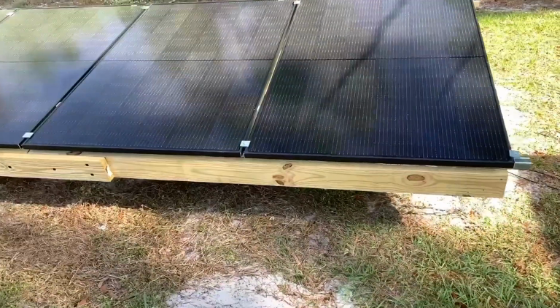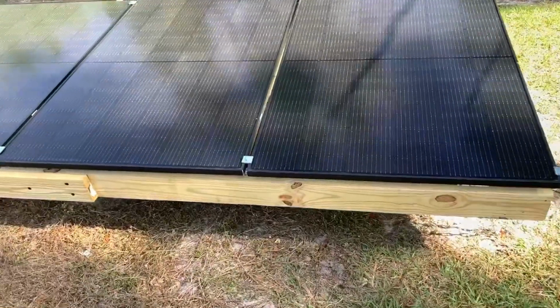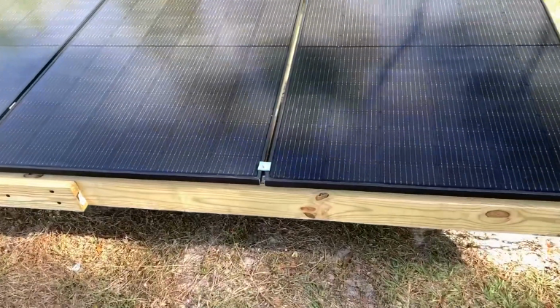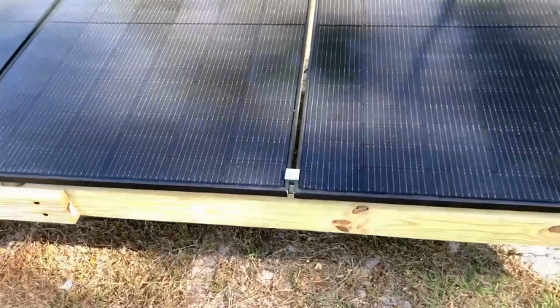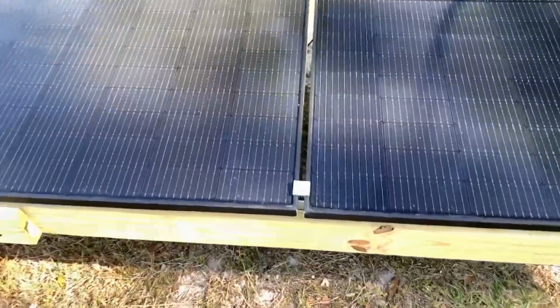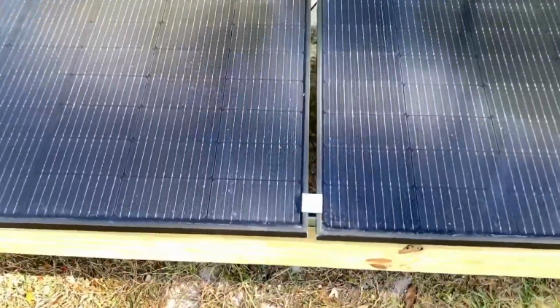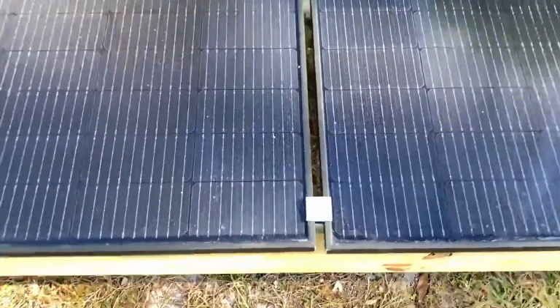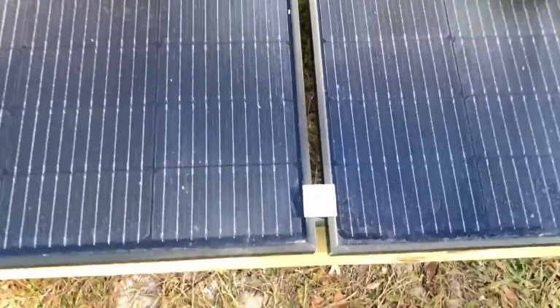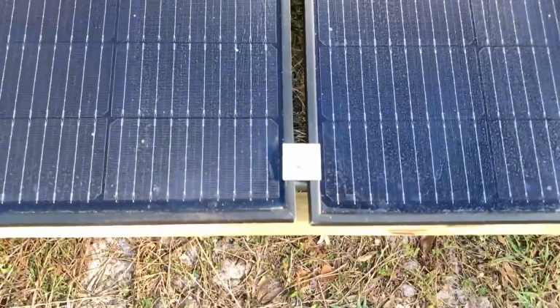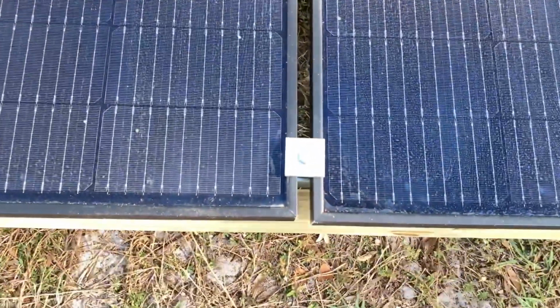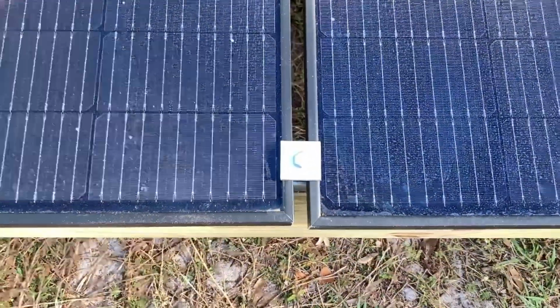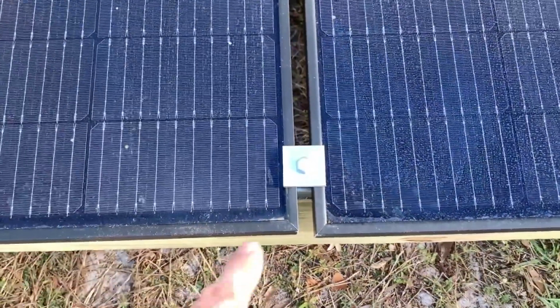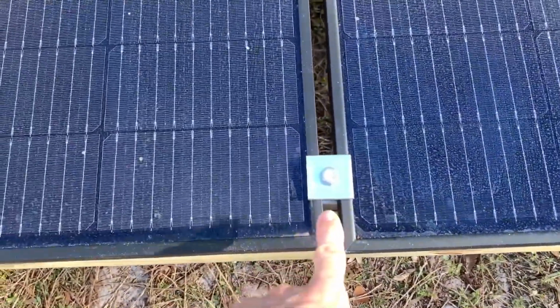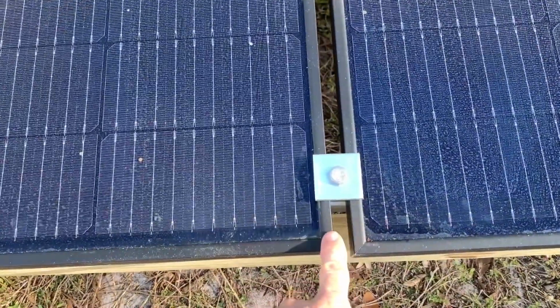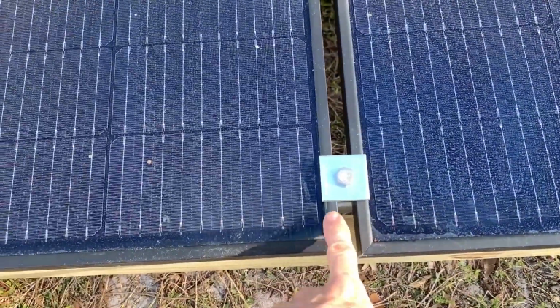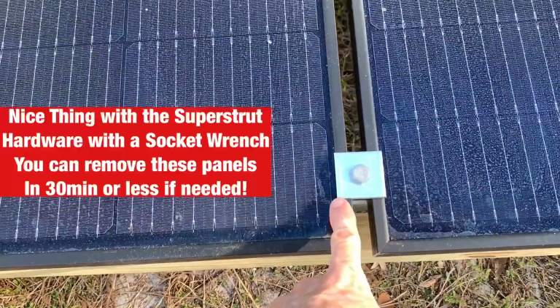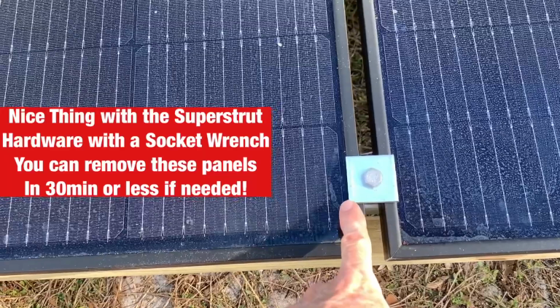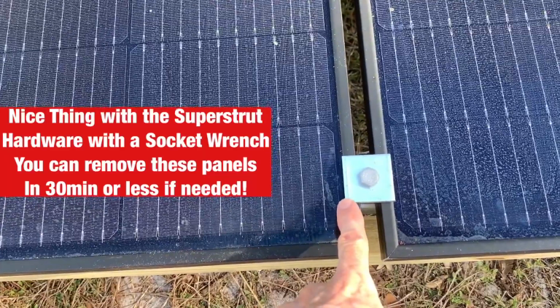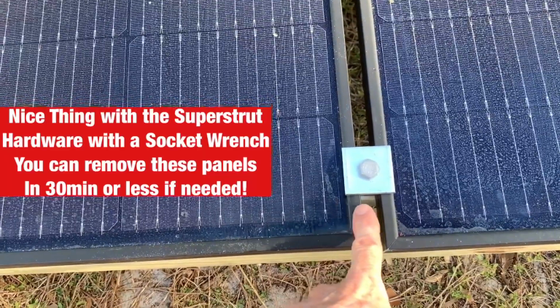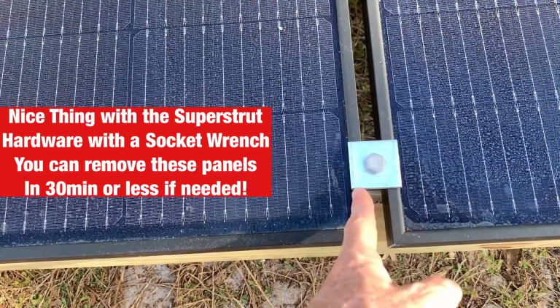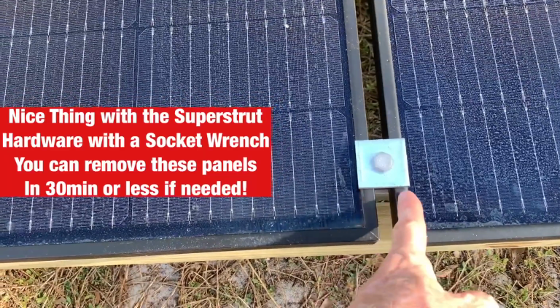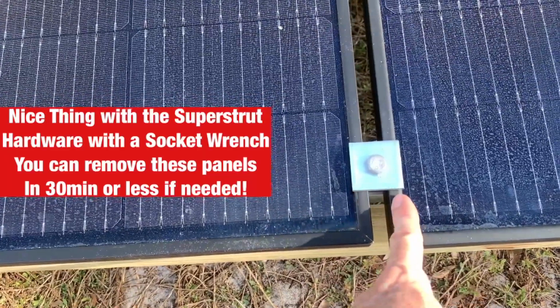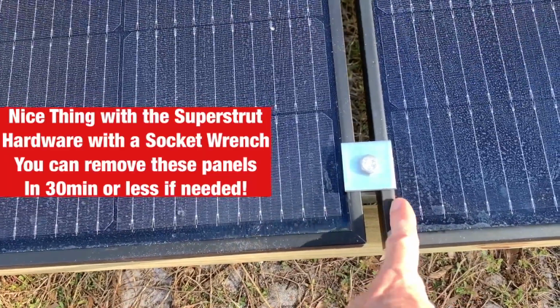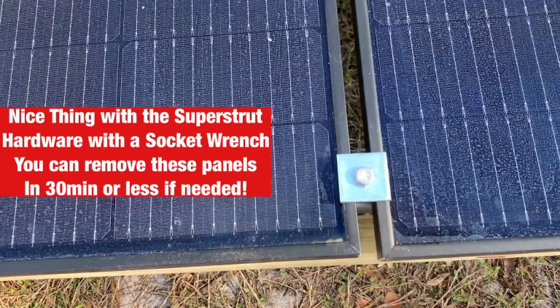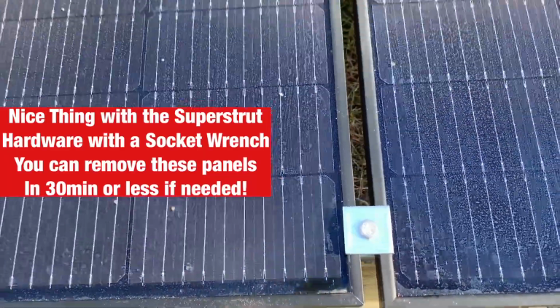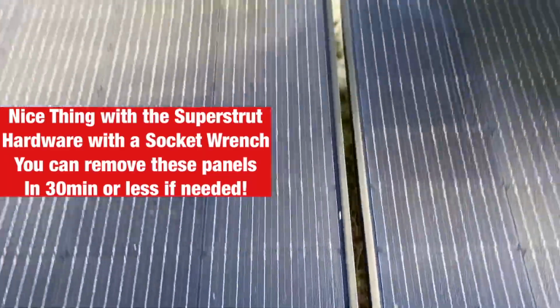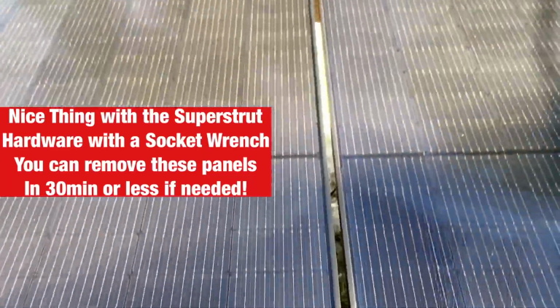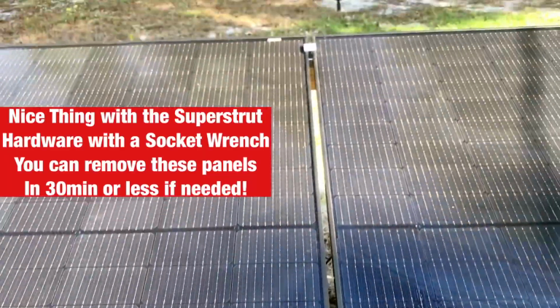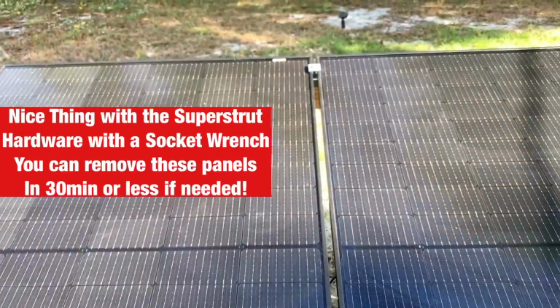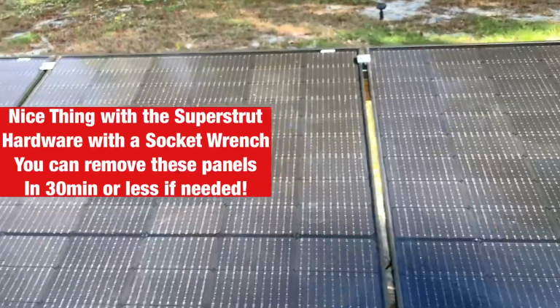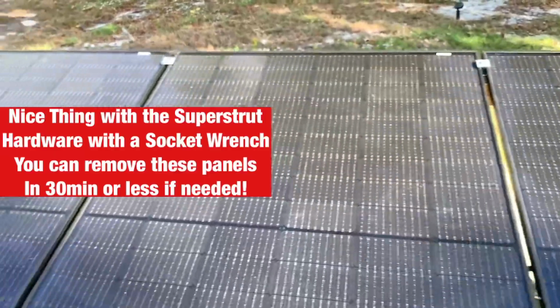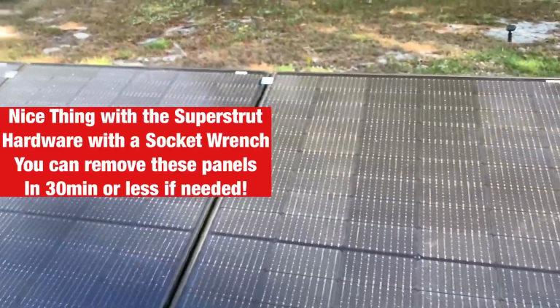With the super strut, I spaced these just enough so the flat washer does not overlap the panel. I did that on all of them.